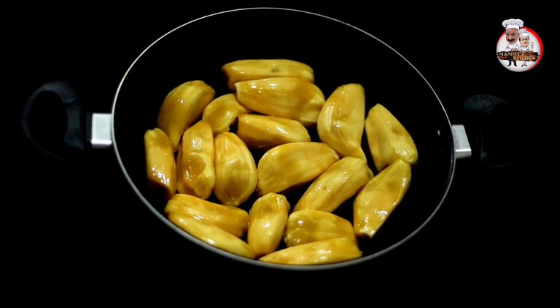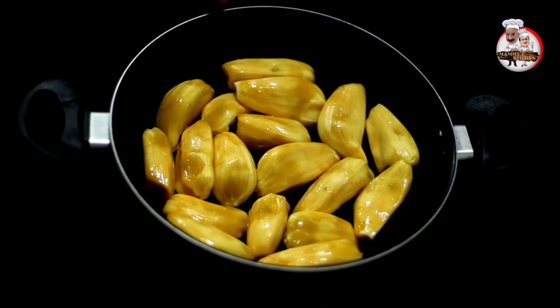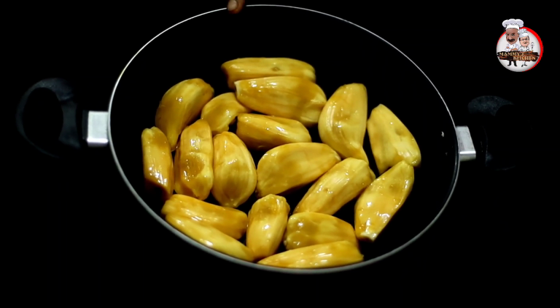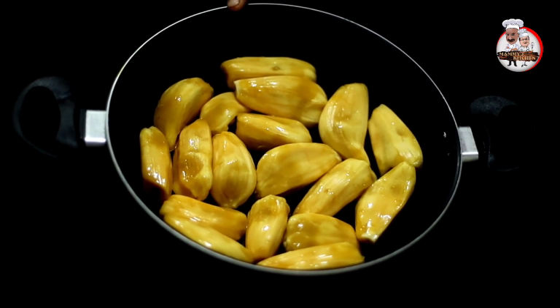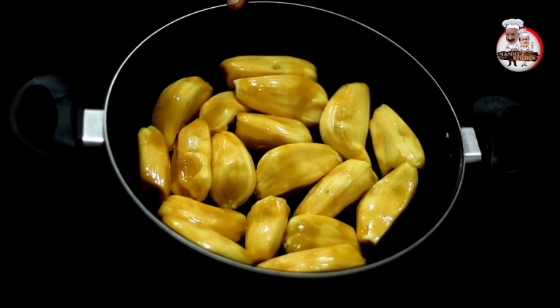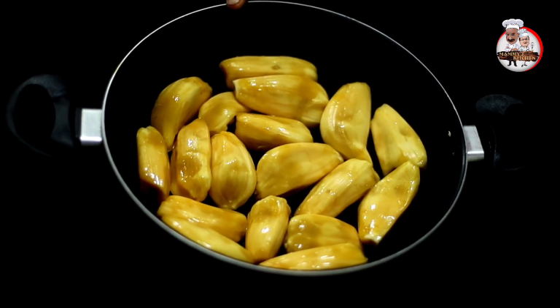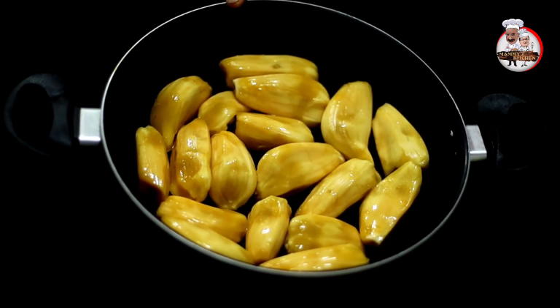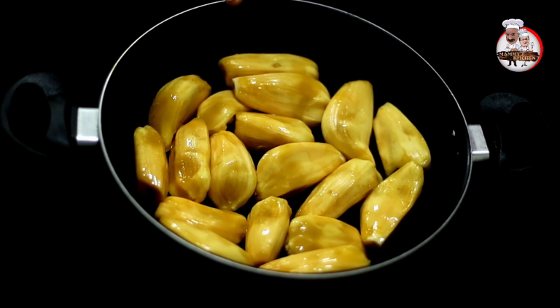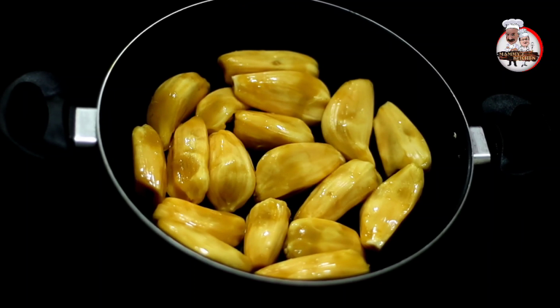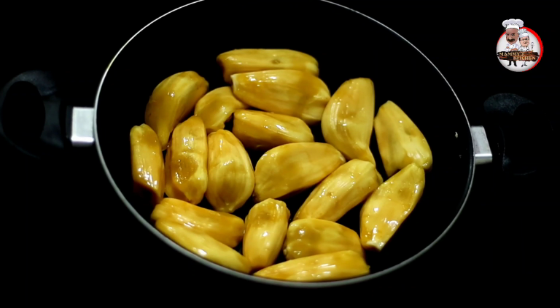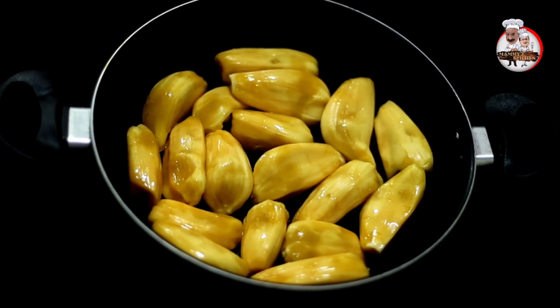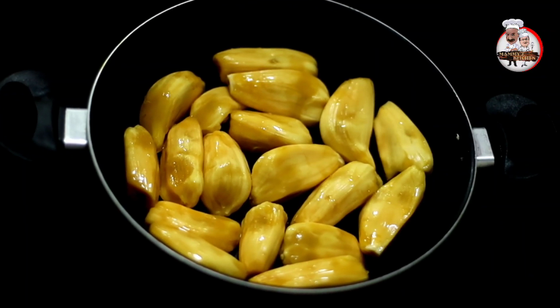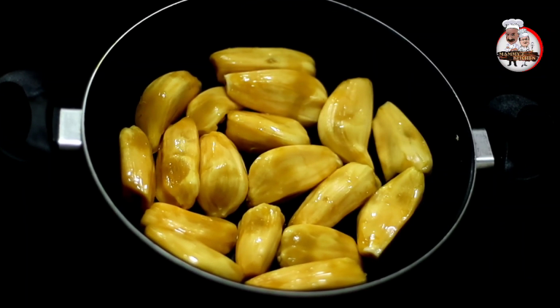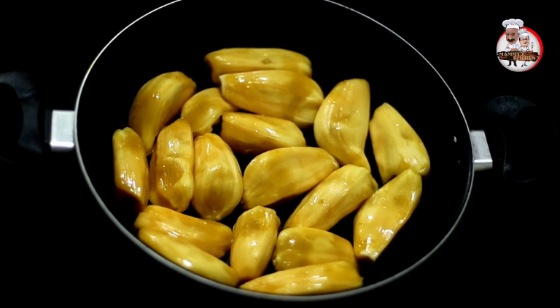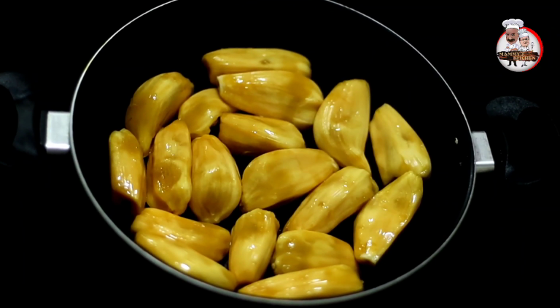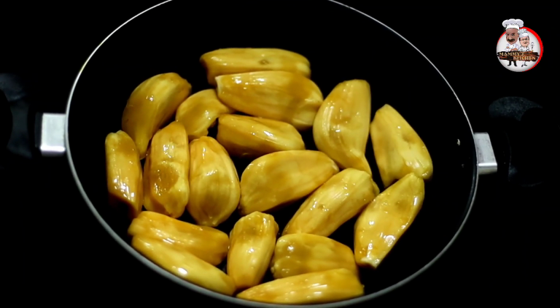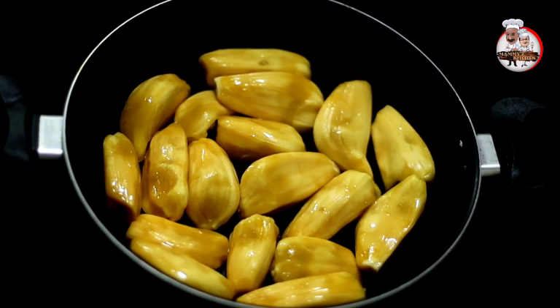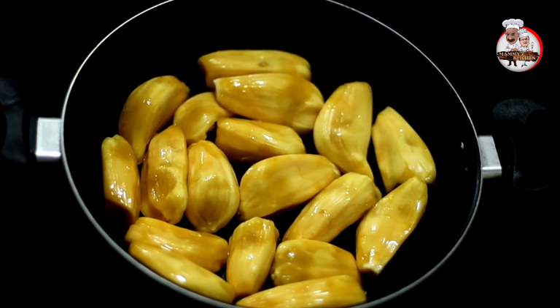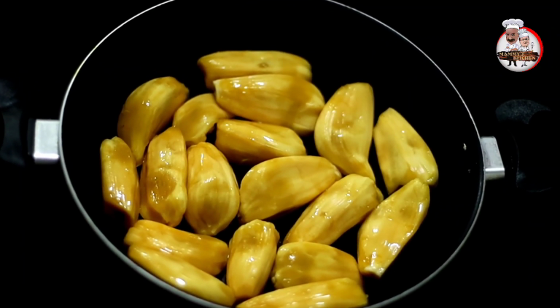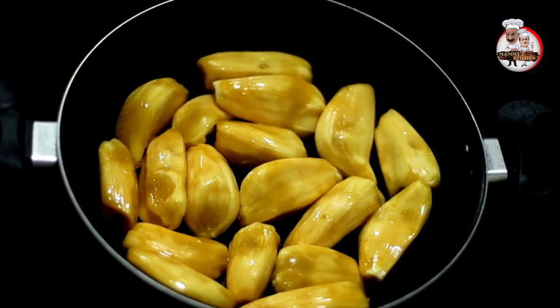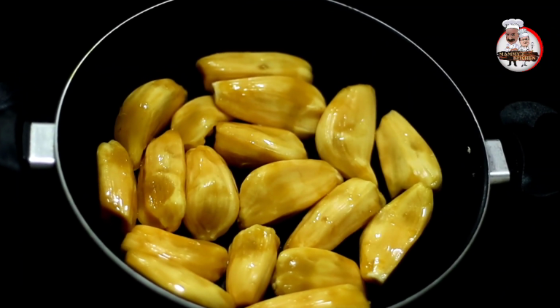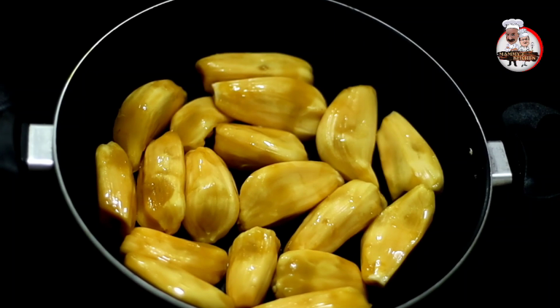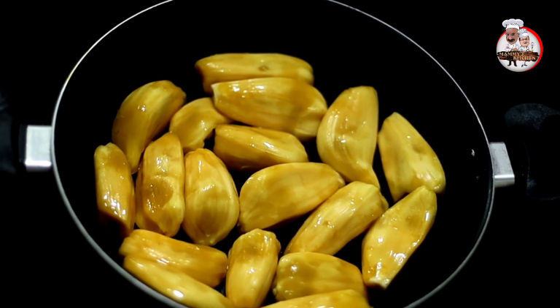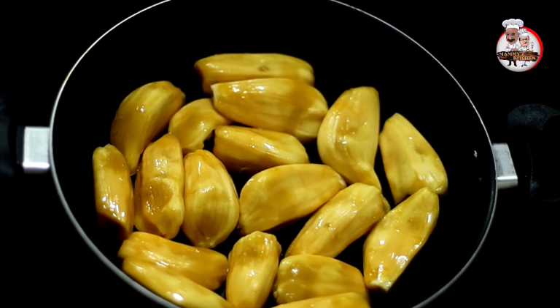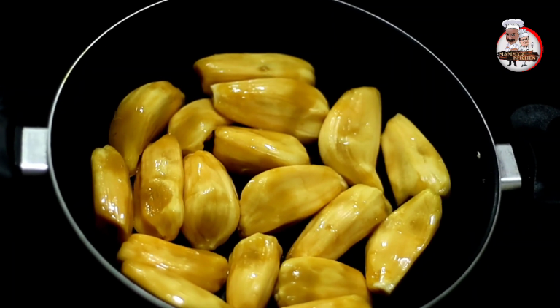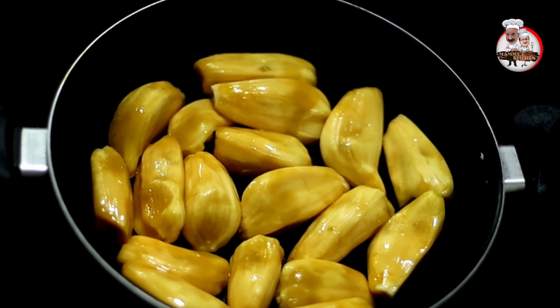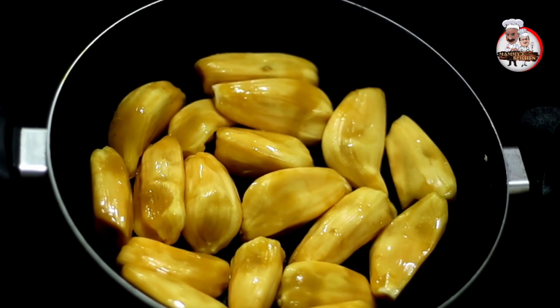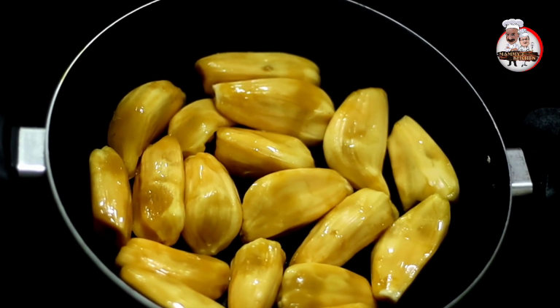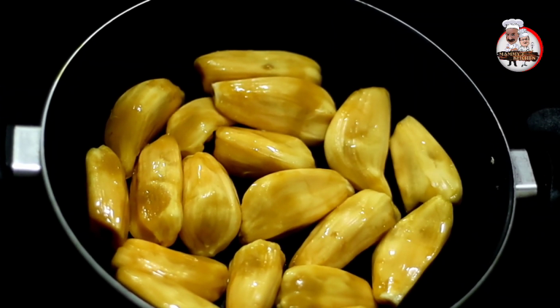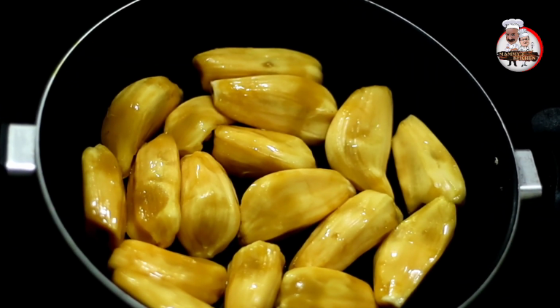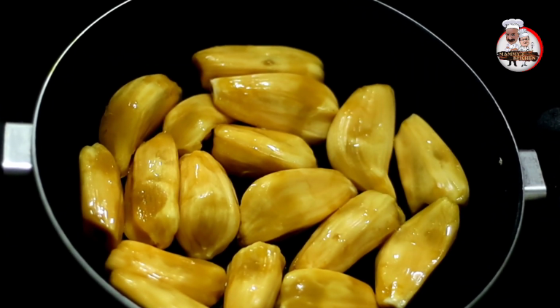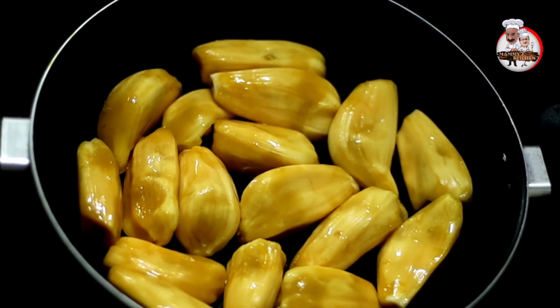When you eat the chicken, we have a very sweet meal in the morning. We have a lot of food. I have a very sweet meal. We have a very sweet meal.